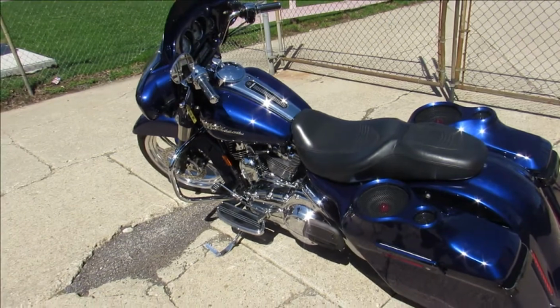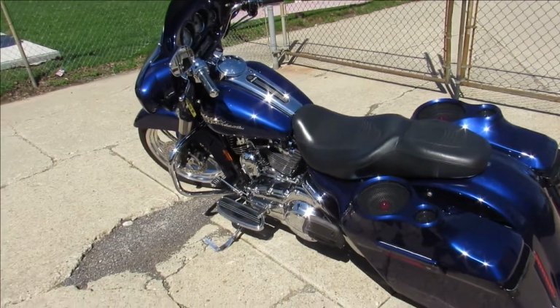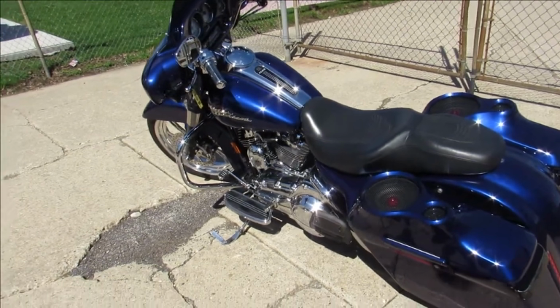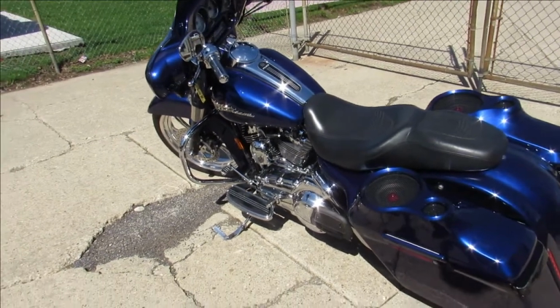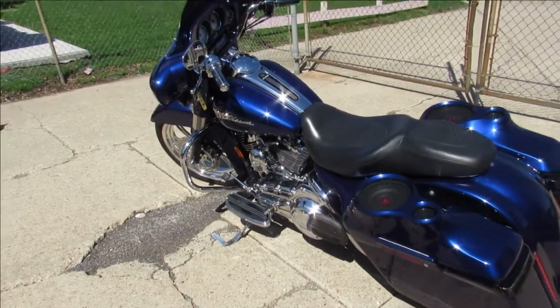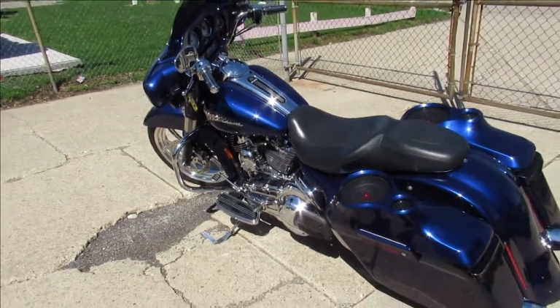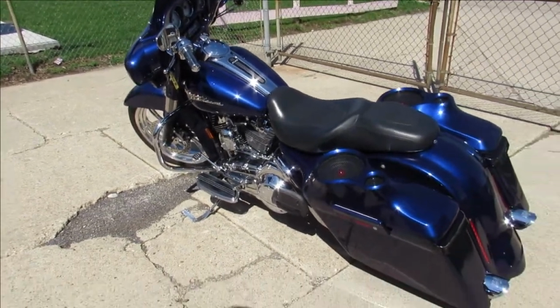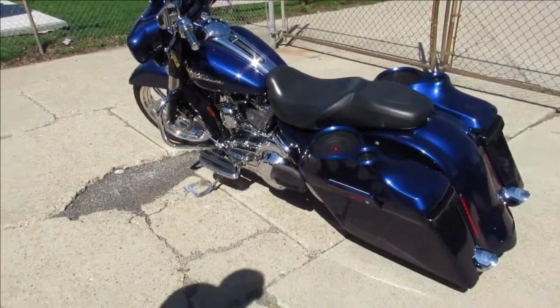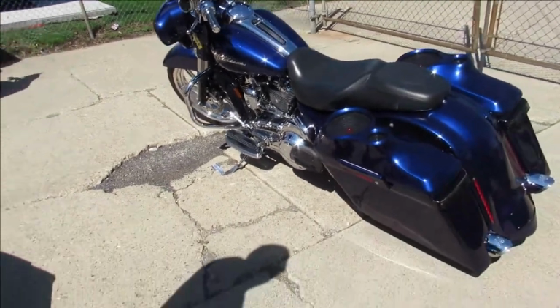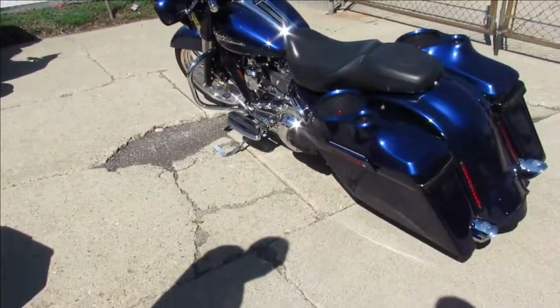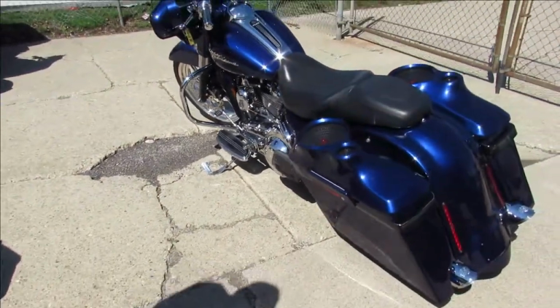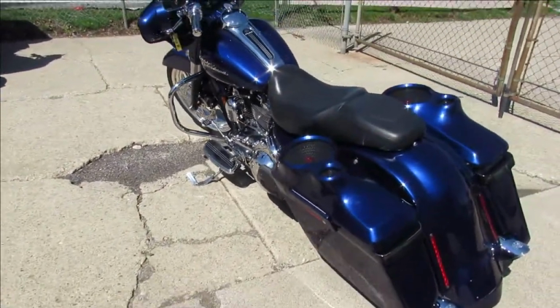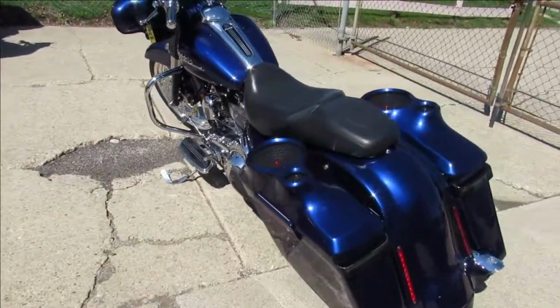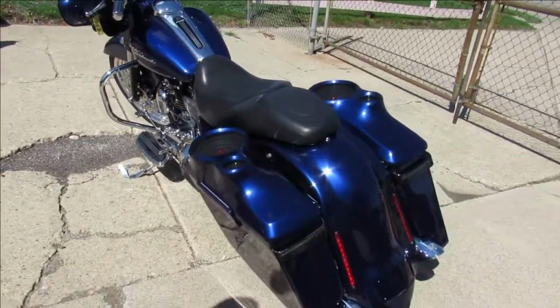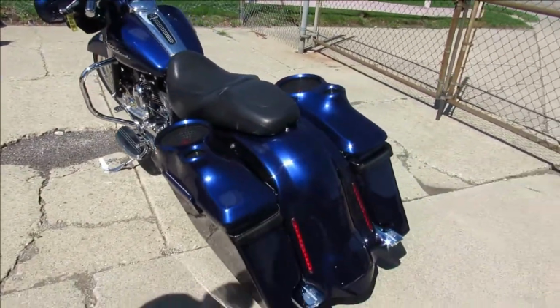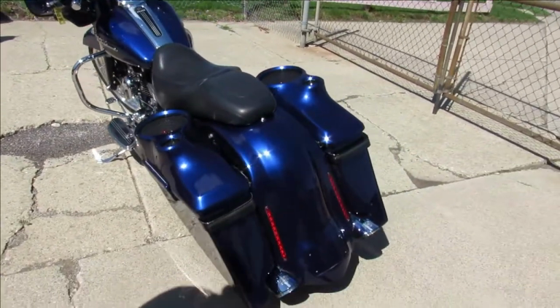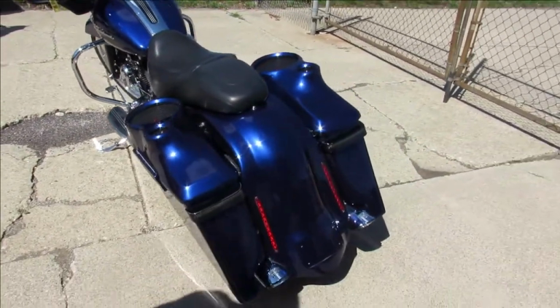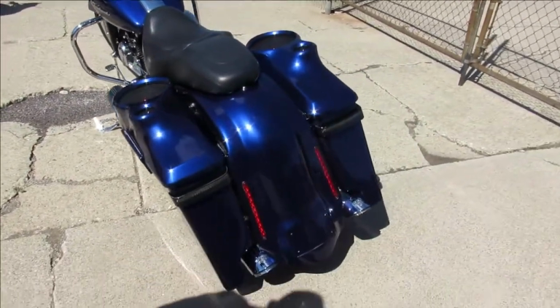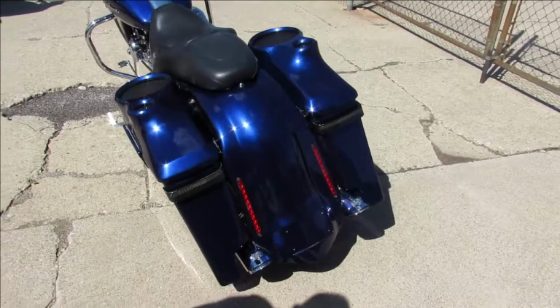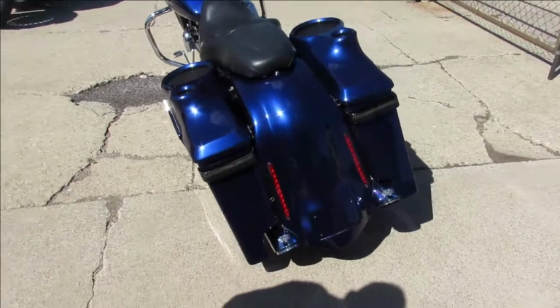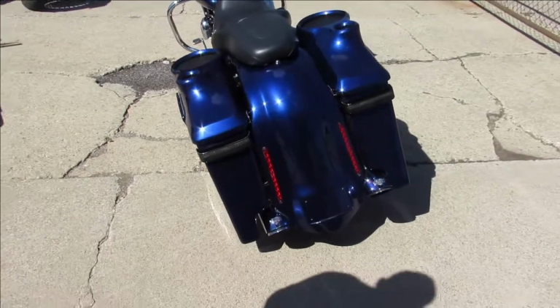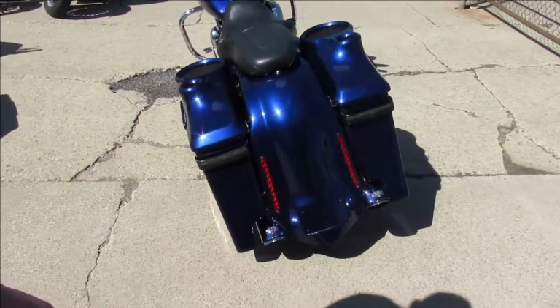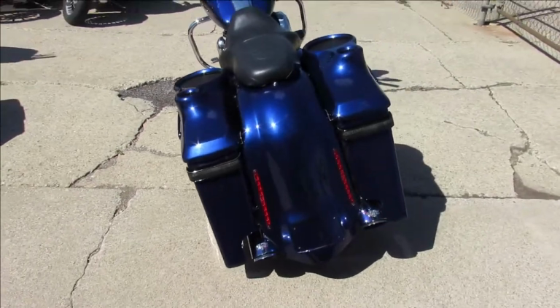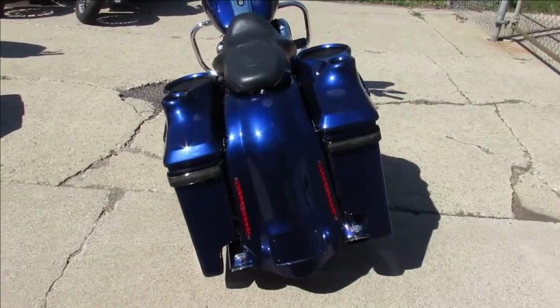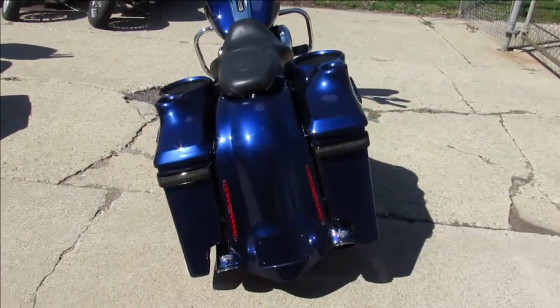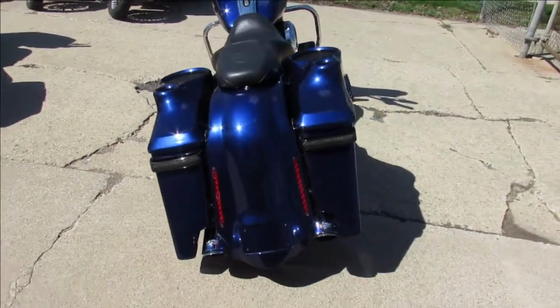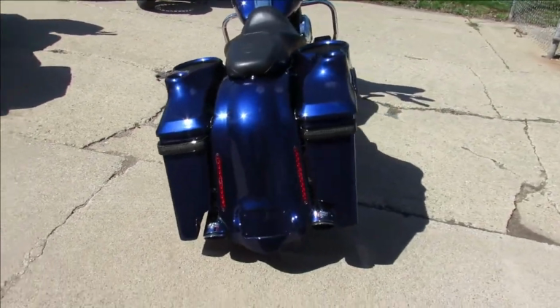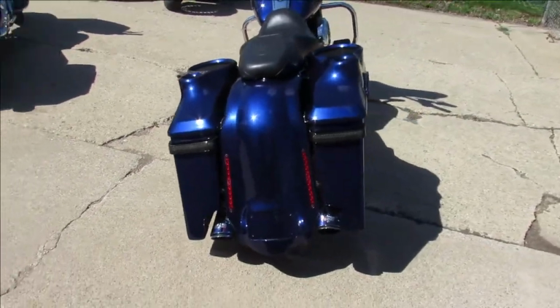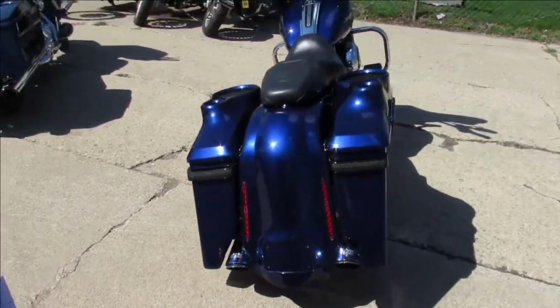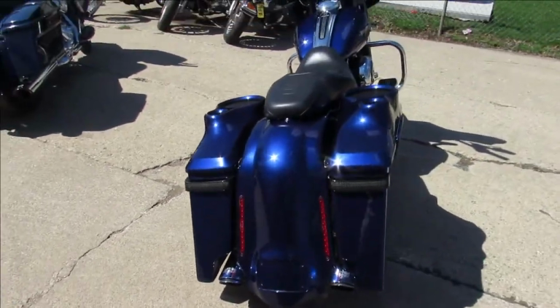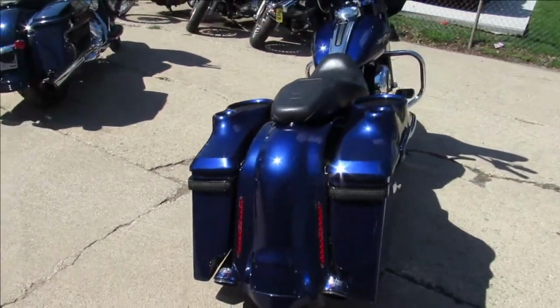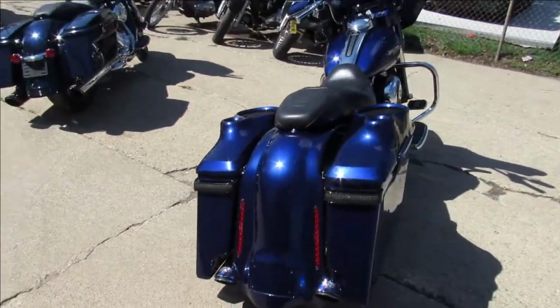Hey, anybody looking for a special Harley Davidson Street Glide, this is it. It's Approval Powersports — we're doing some videos on our used Harleys, and this is a gorgeous bike, guys.